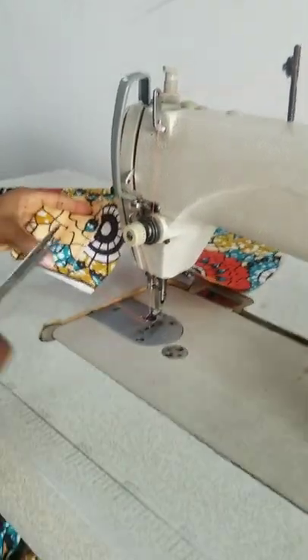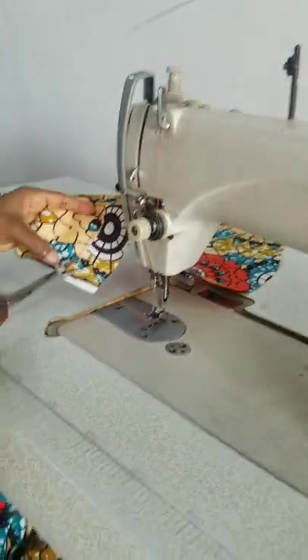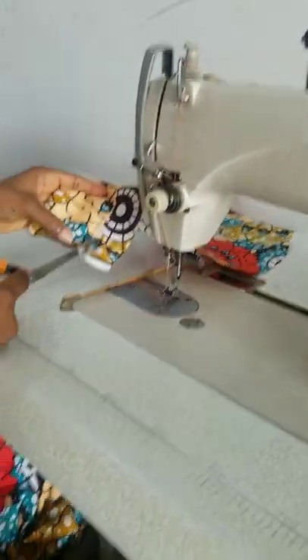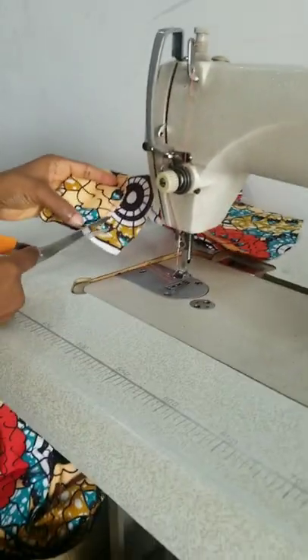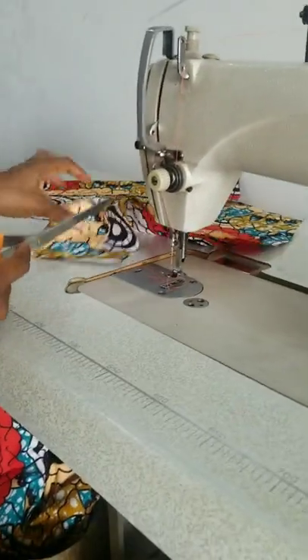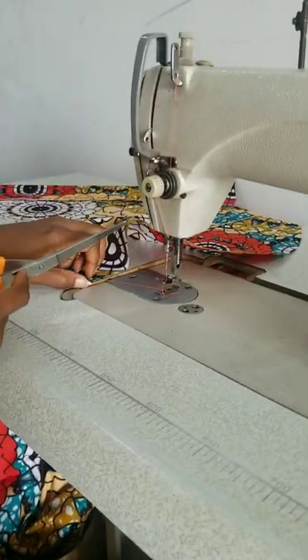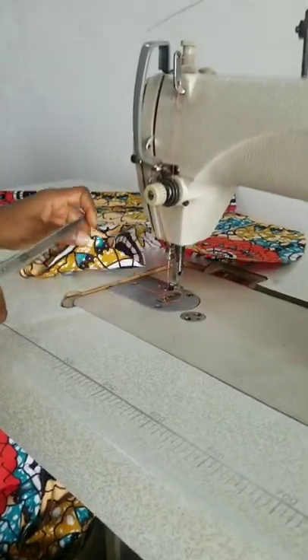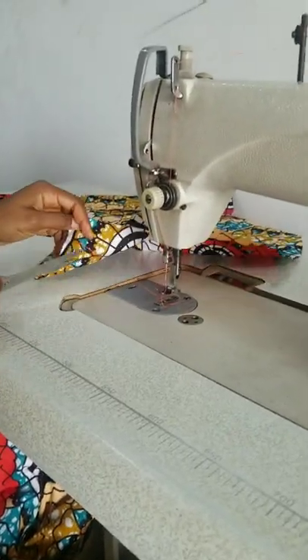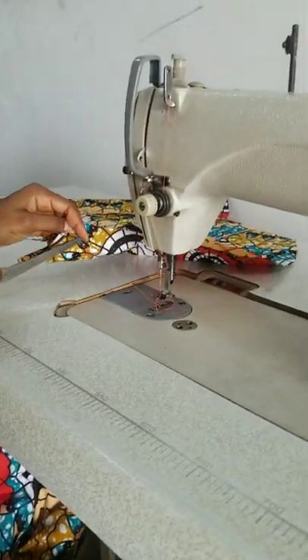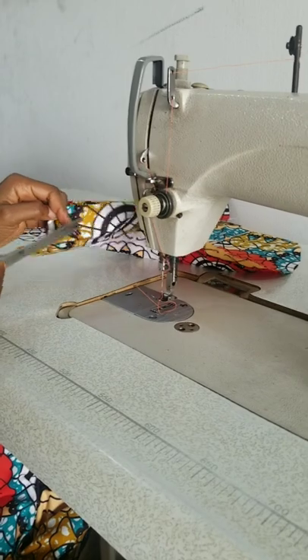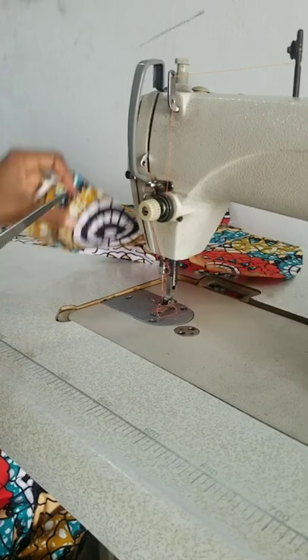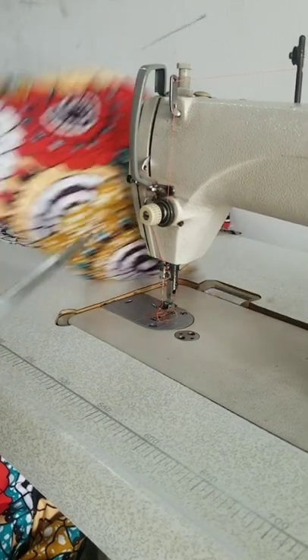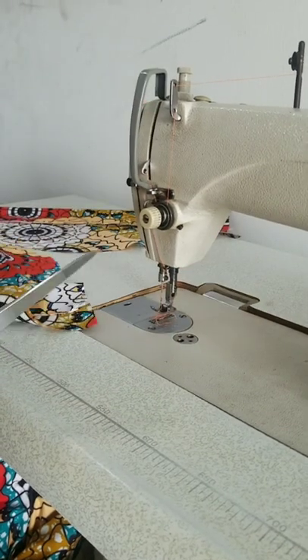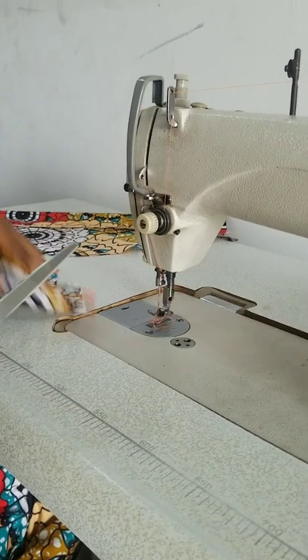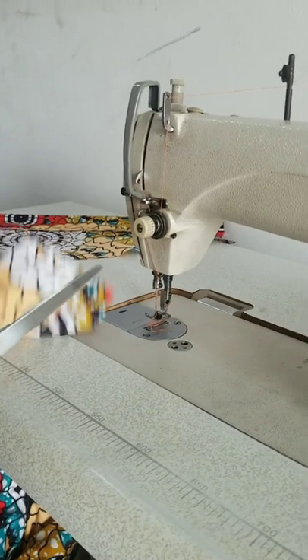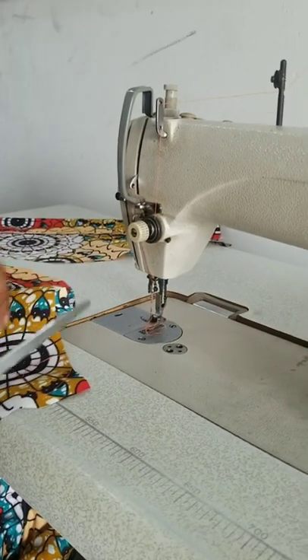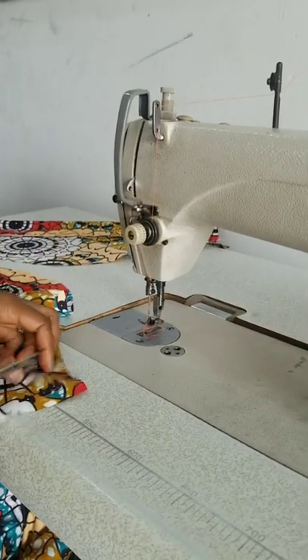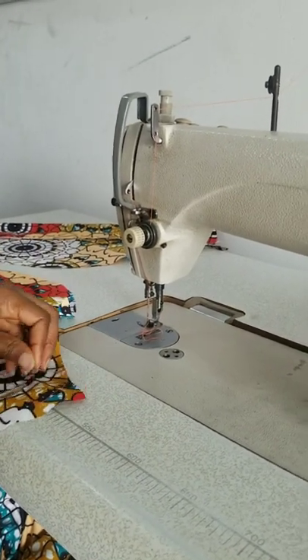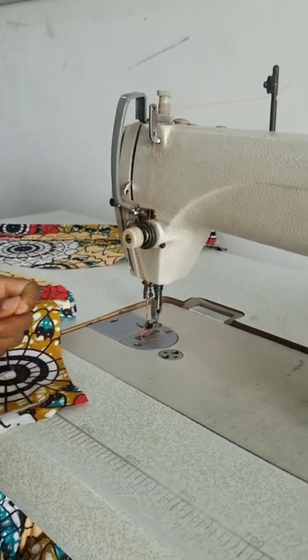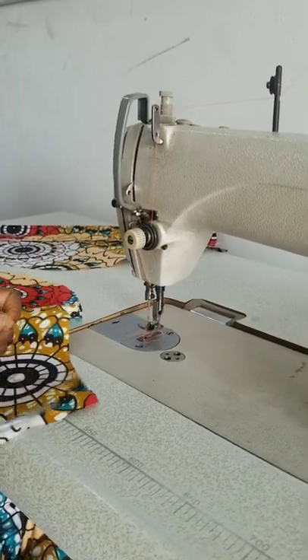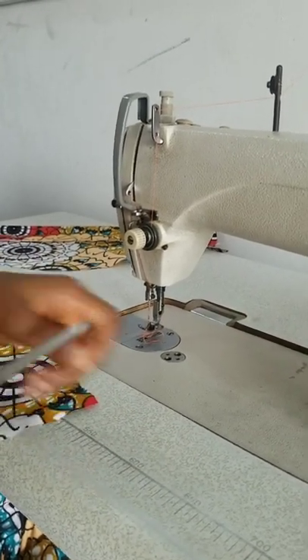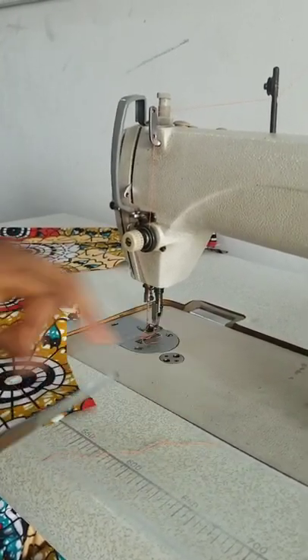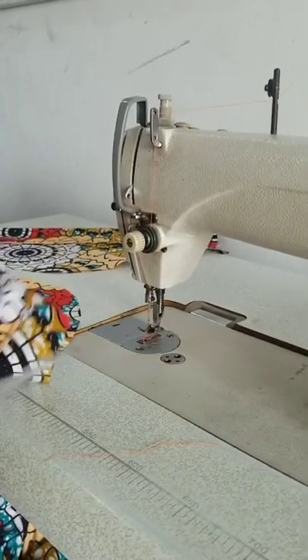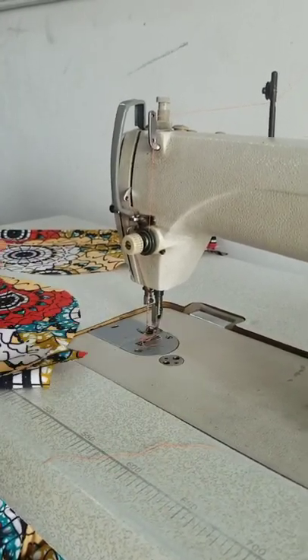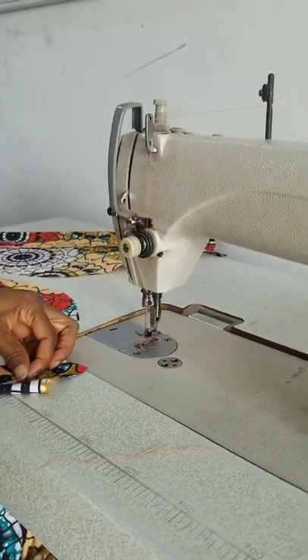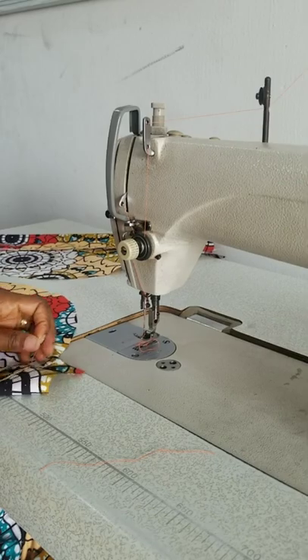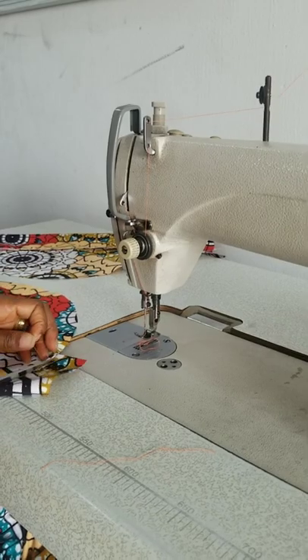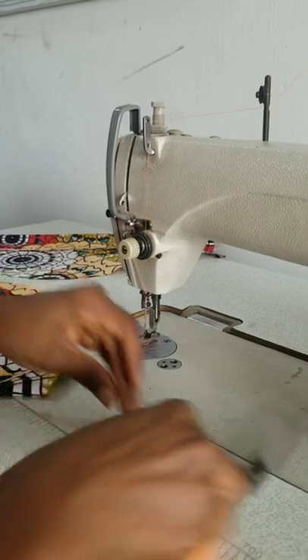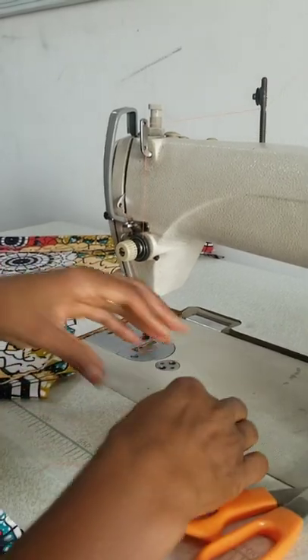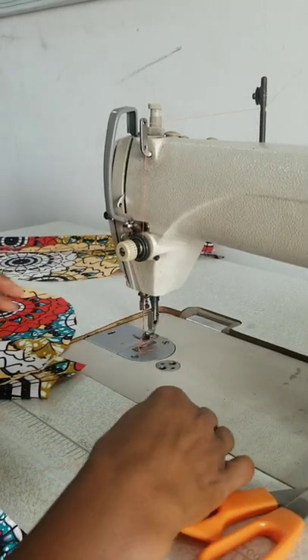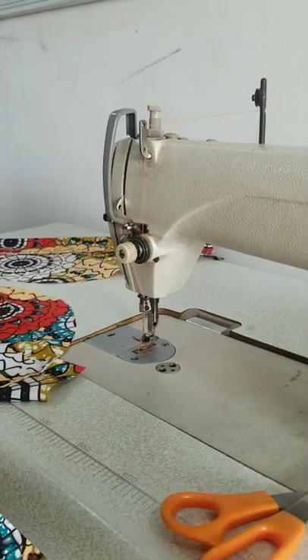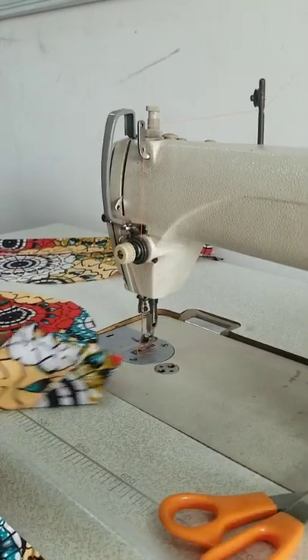So there are two or three ways of doing this turn up, but at least I know this is one way. So I've sewn this down.